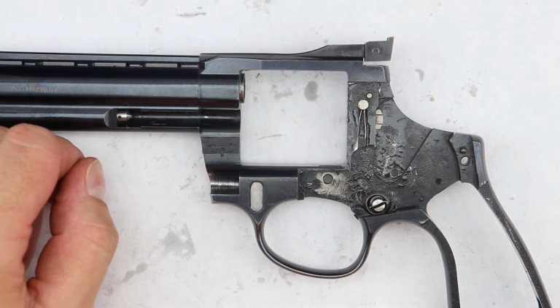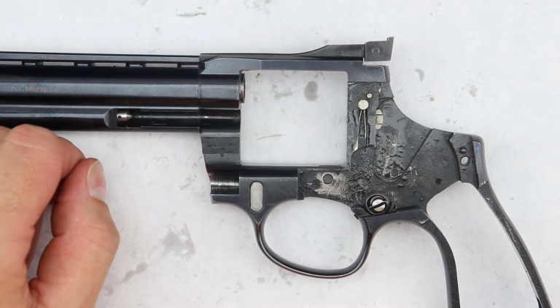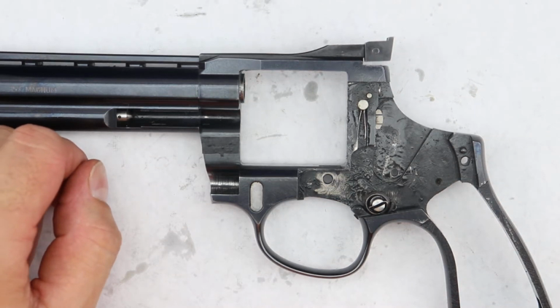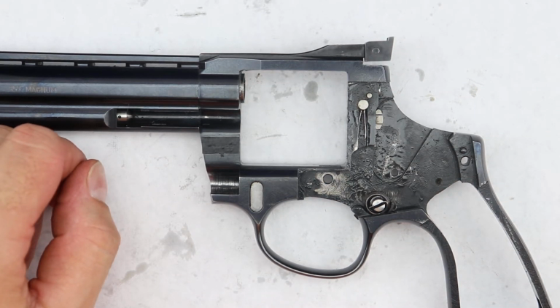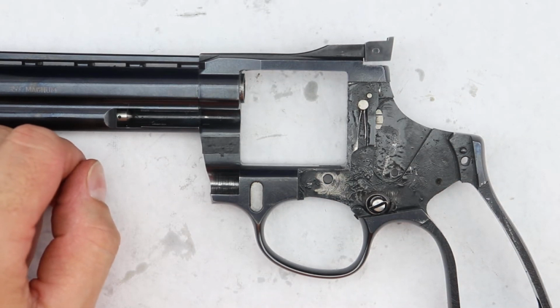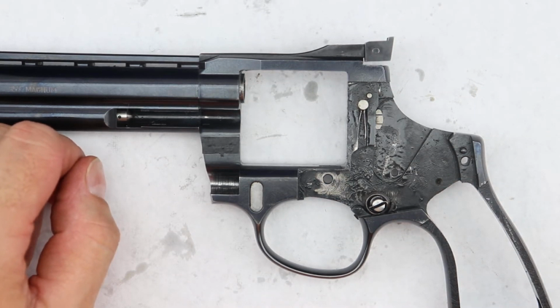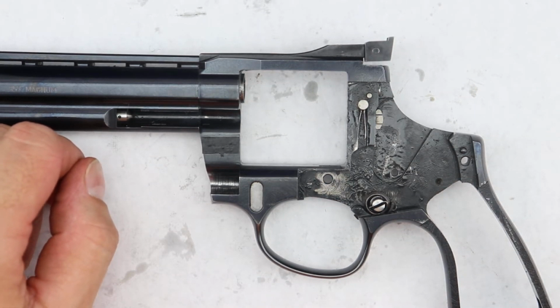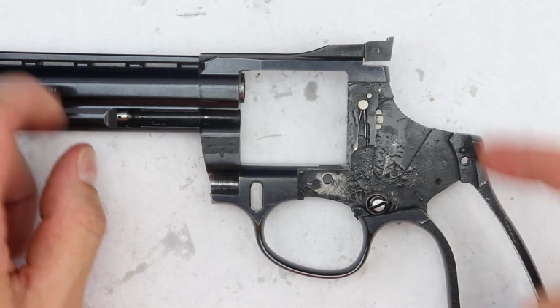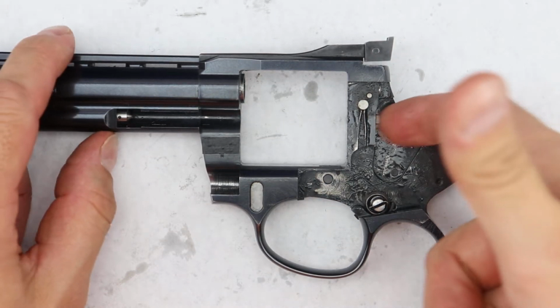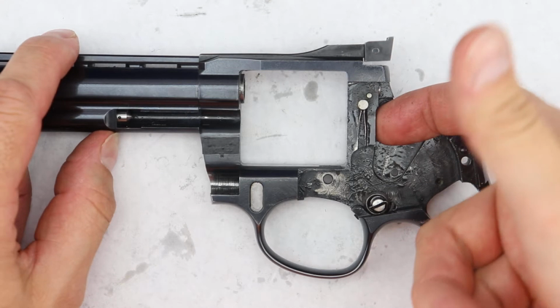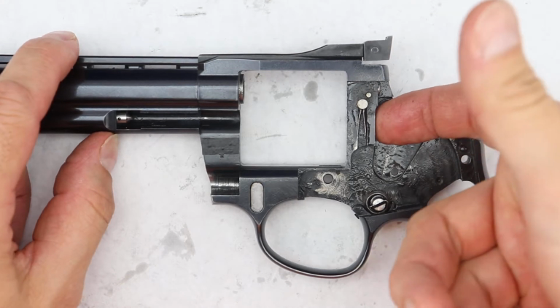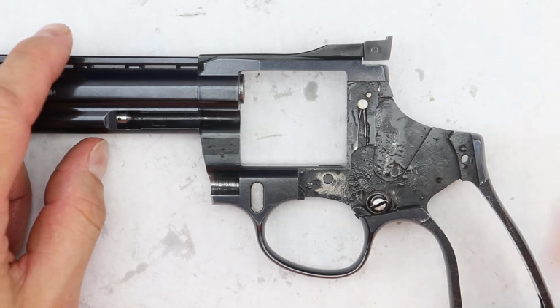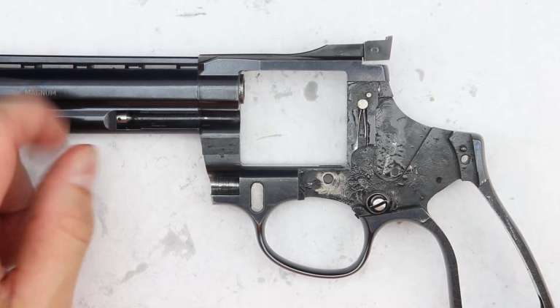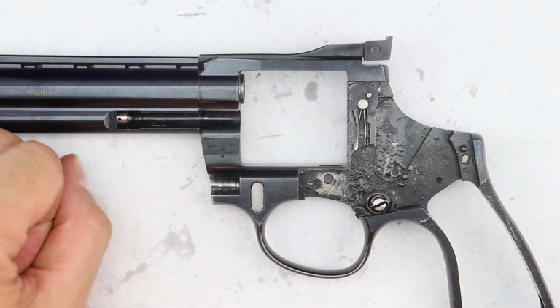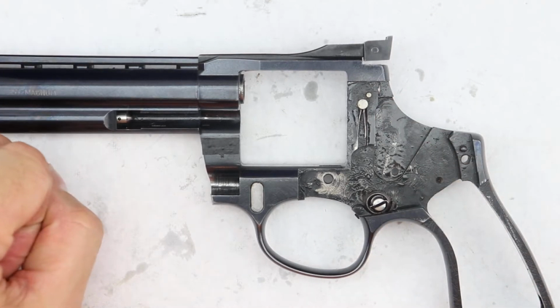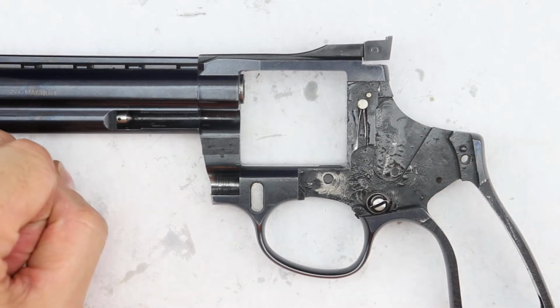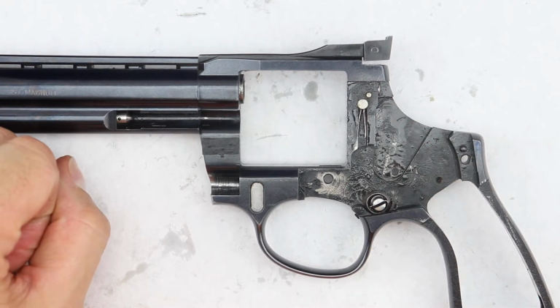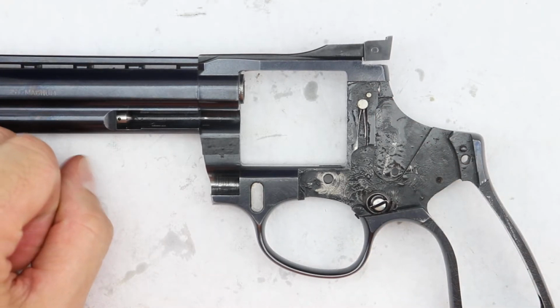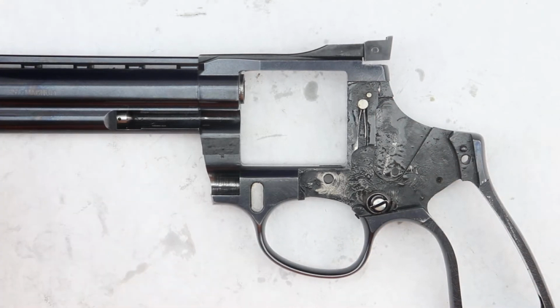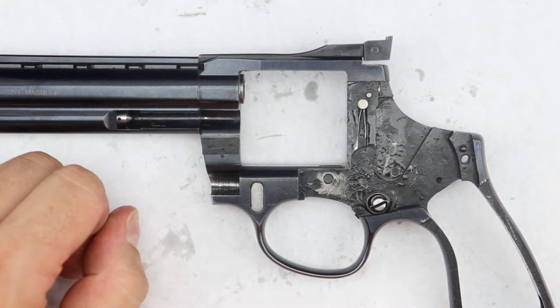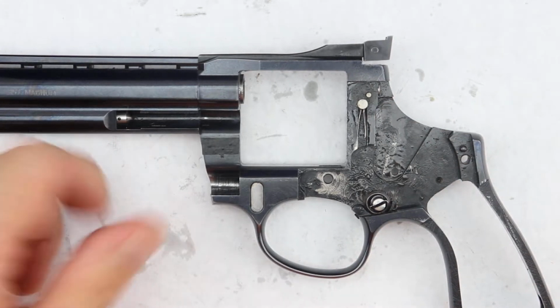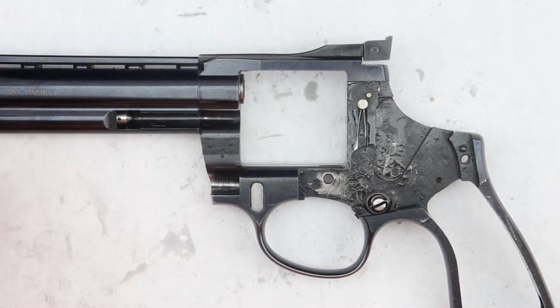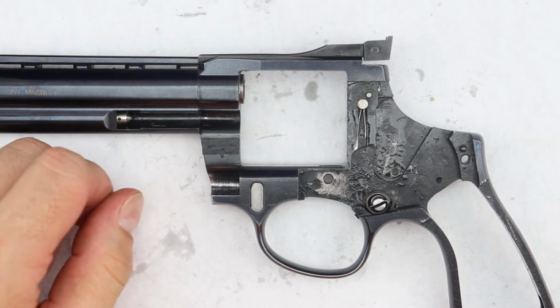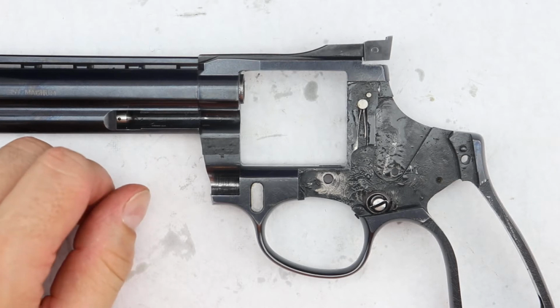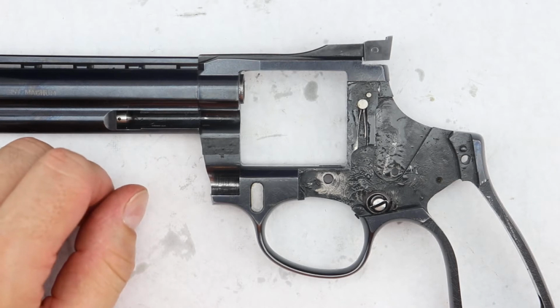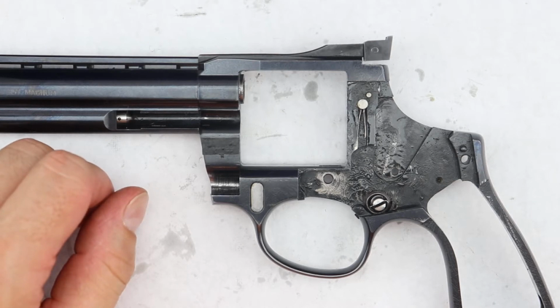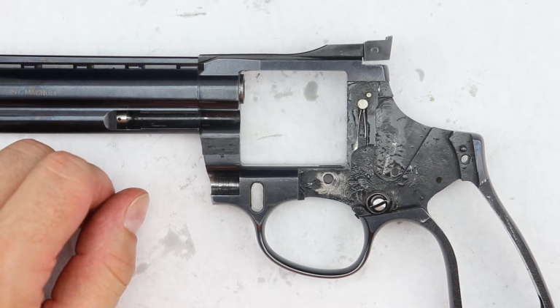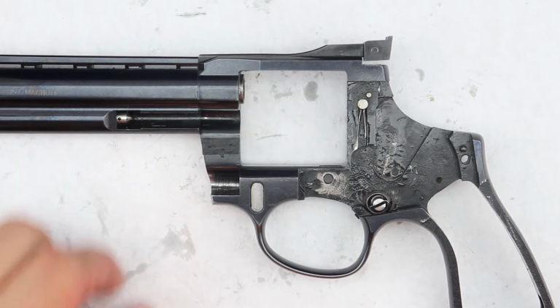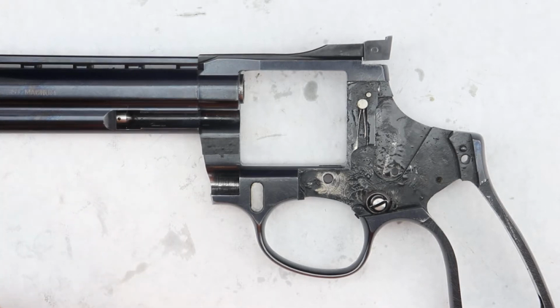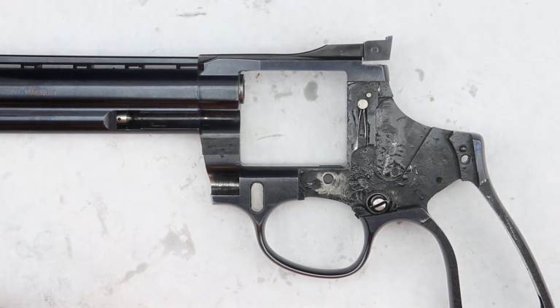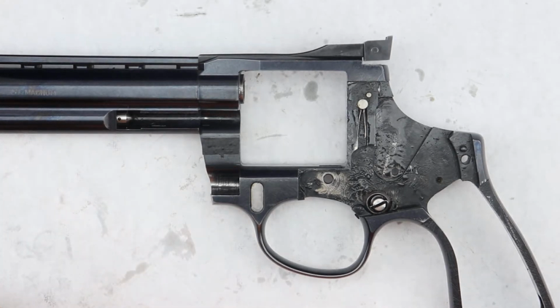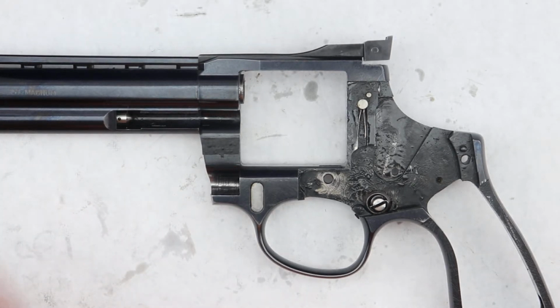Welcome back, shooters and collectors. Earlier in my previous video I disassembled and showed you the inner workings of the Korth revolver, and I was going to reassemble it and I figured, why not just go ahead and make another video? Might as well do it. So here we are.